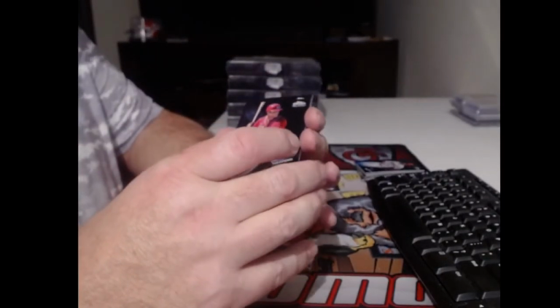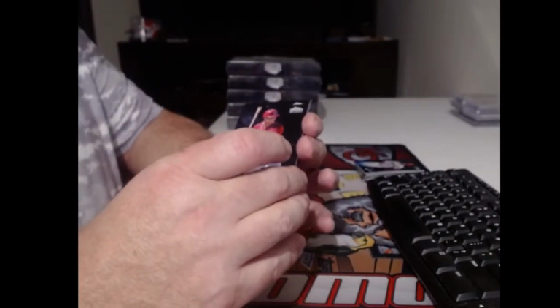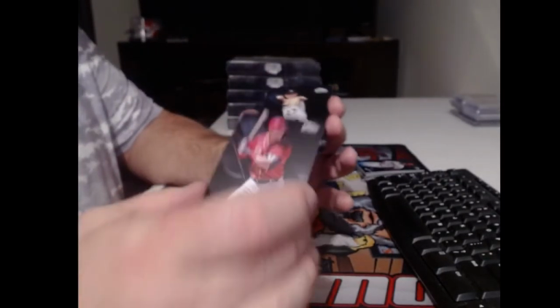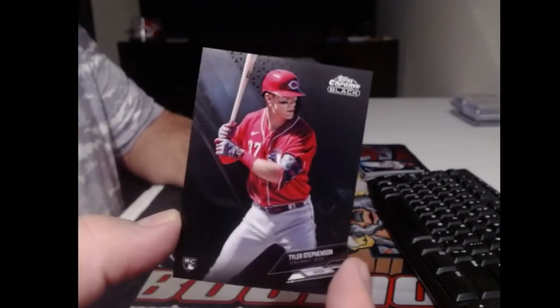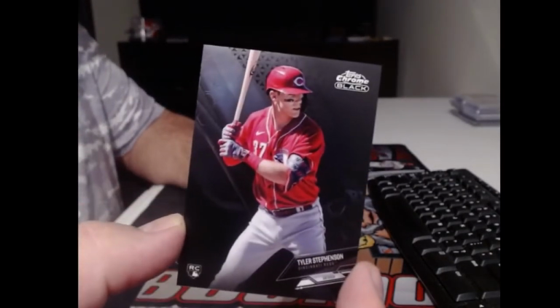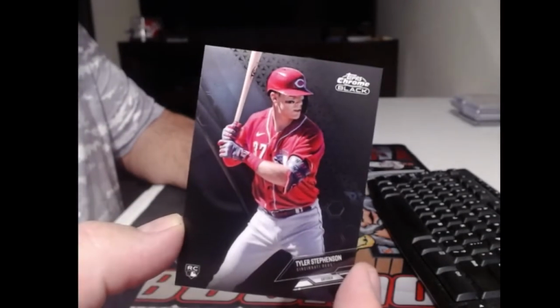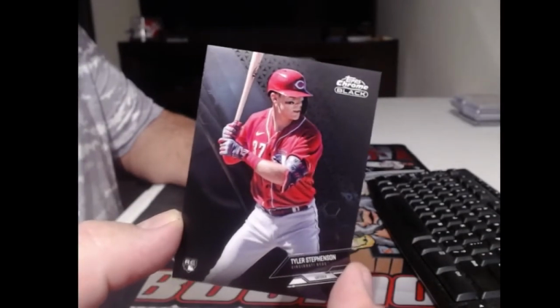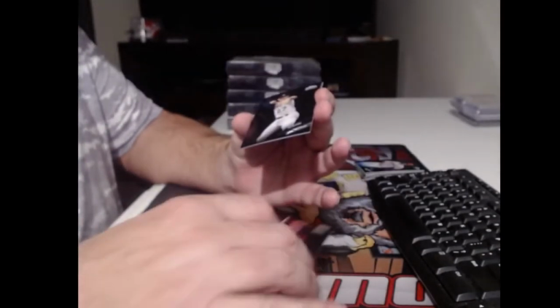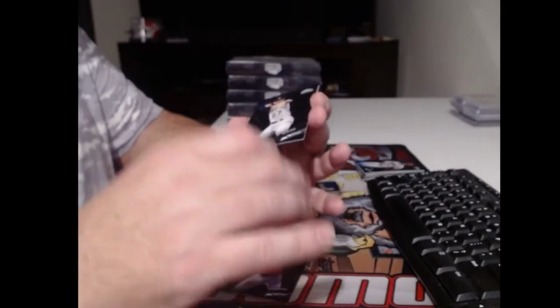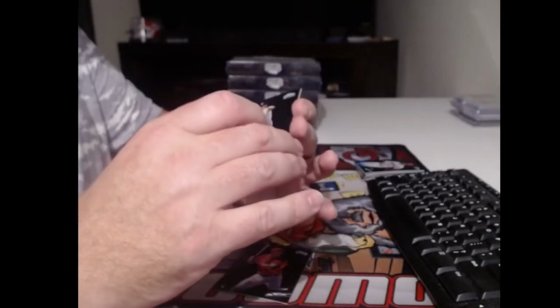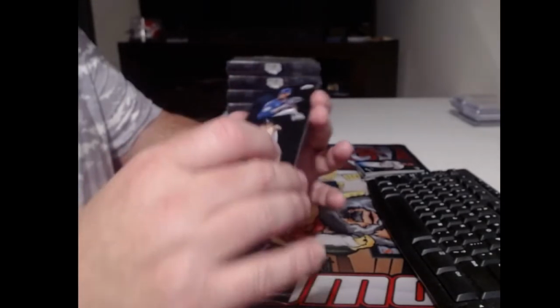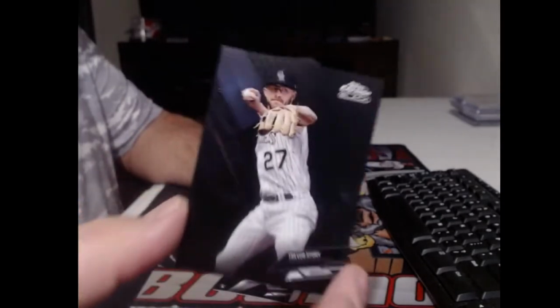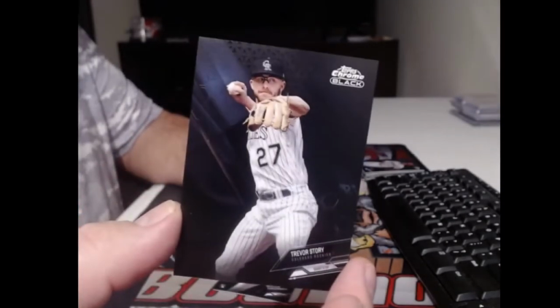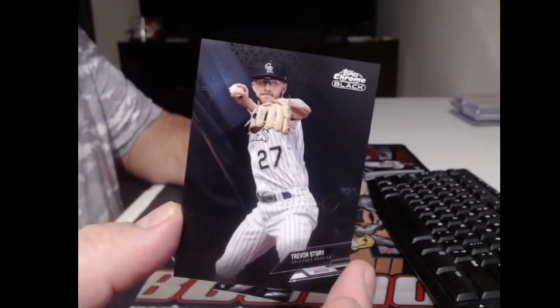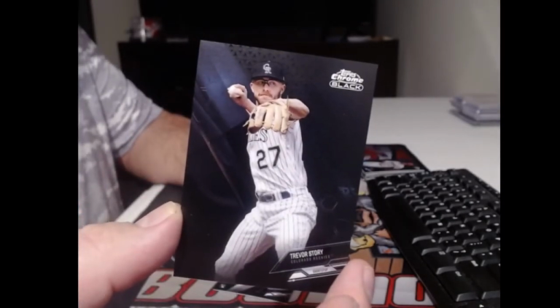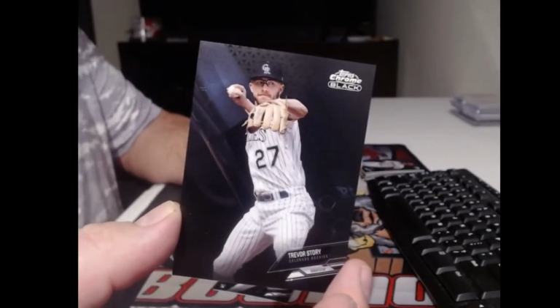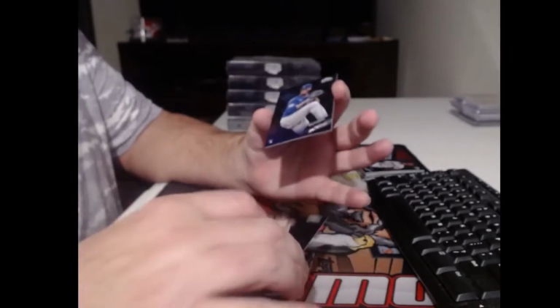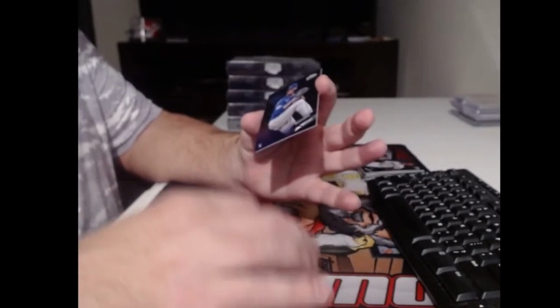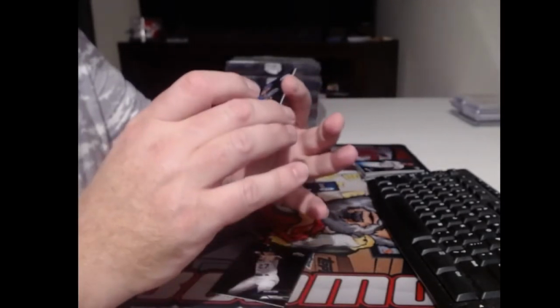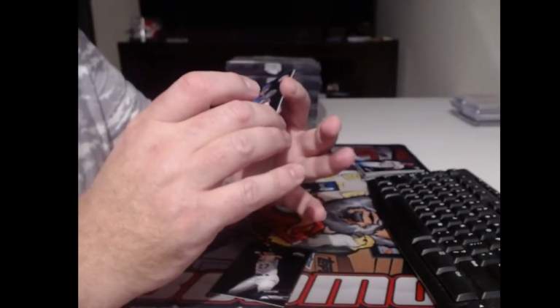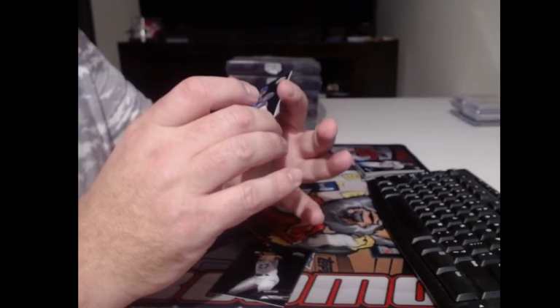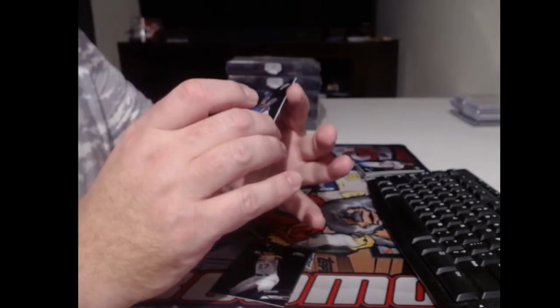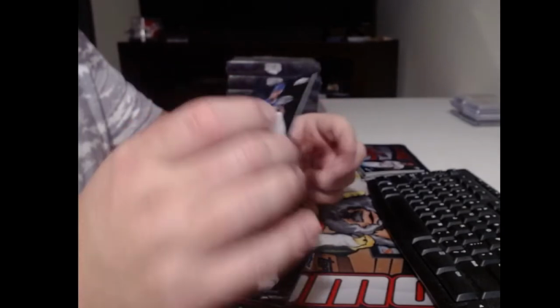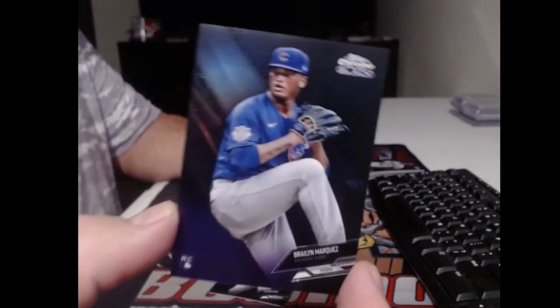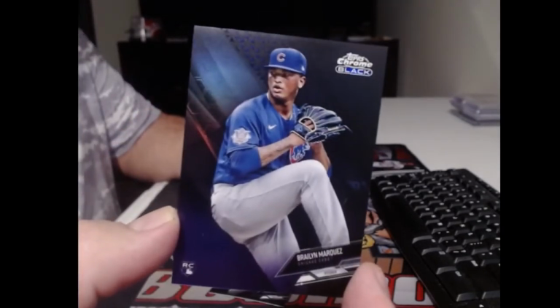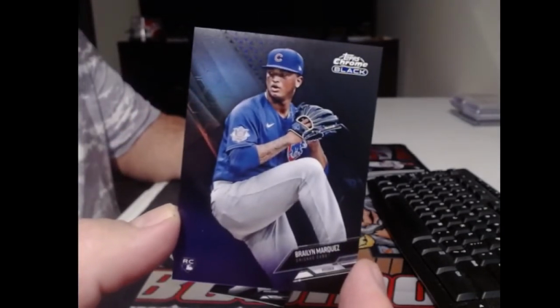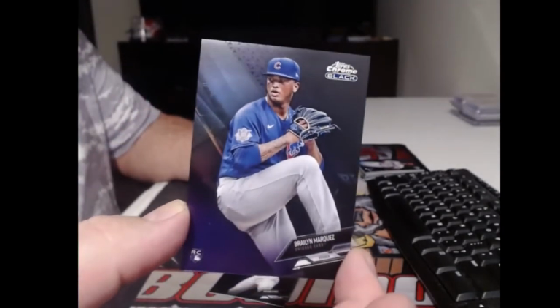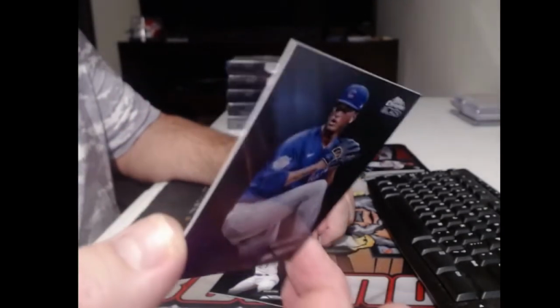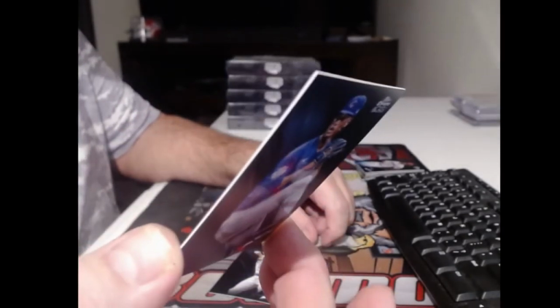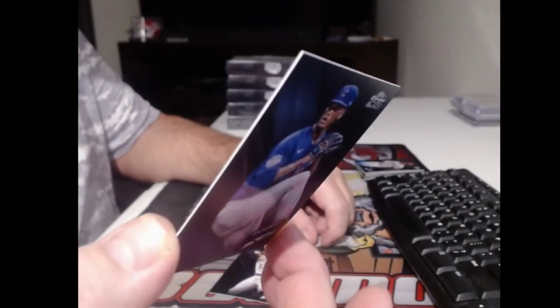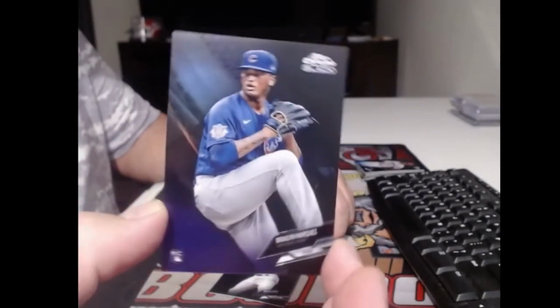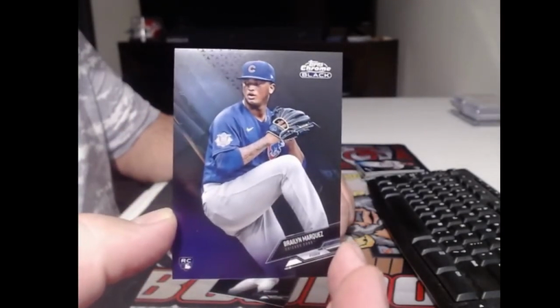And we got a rookie of Tyler Stevenson. And a purple Braylon Marquez - that would be numbered to 150, one of 150.